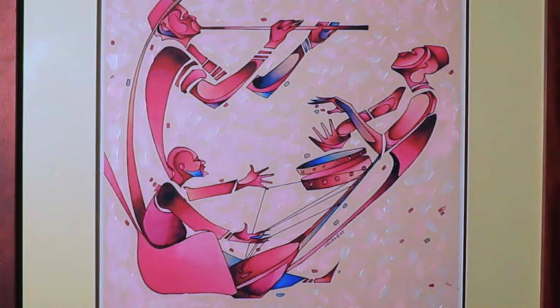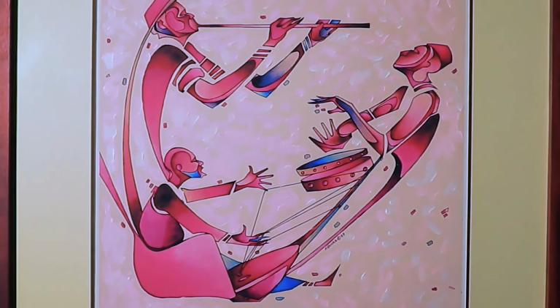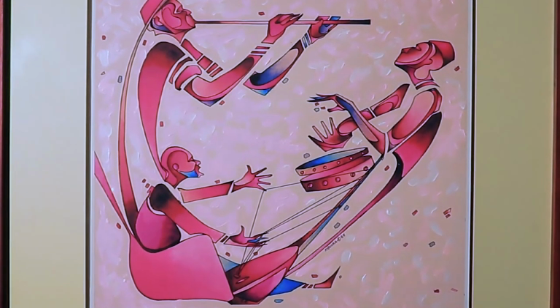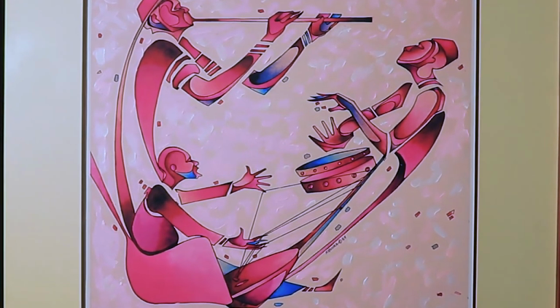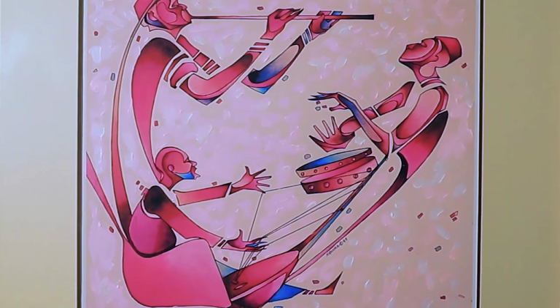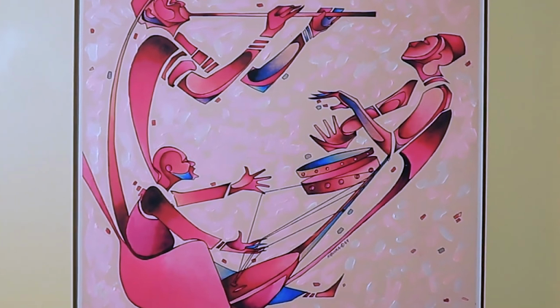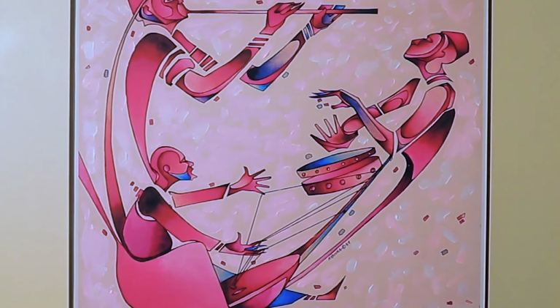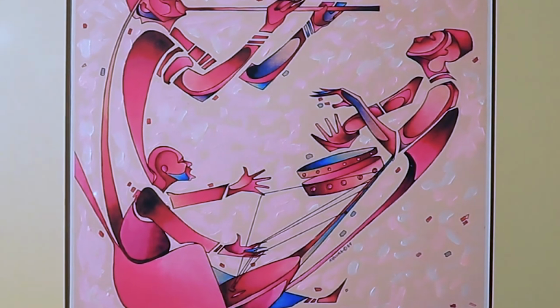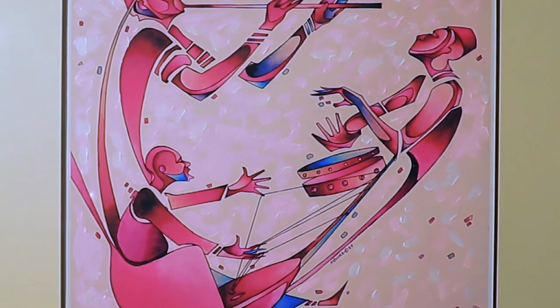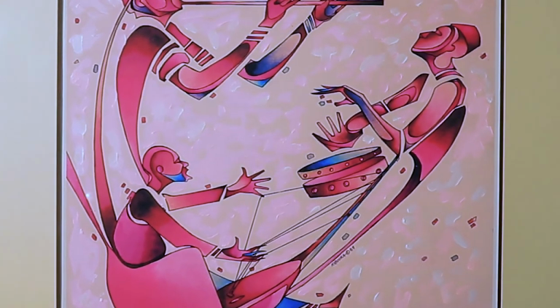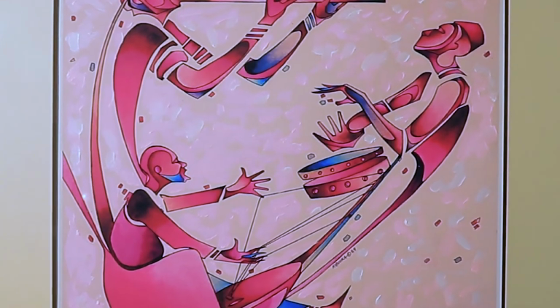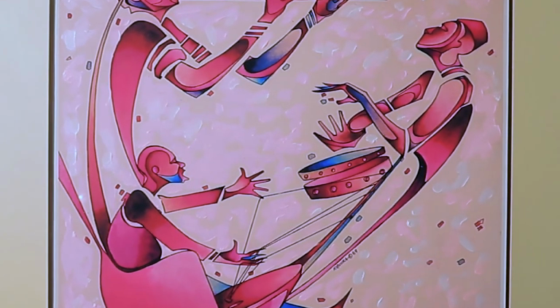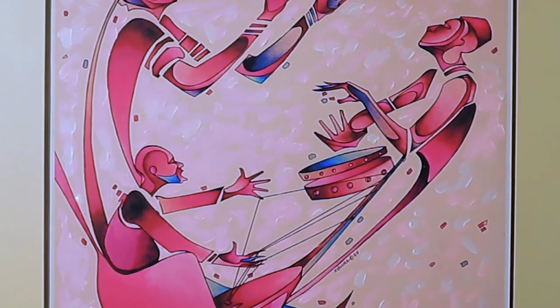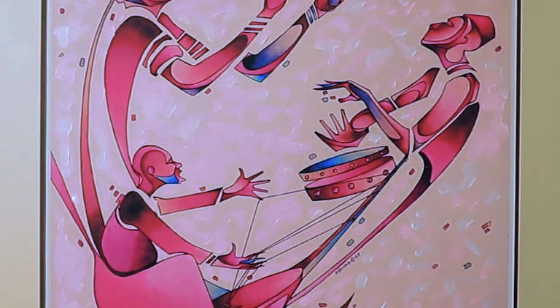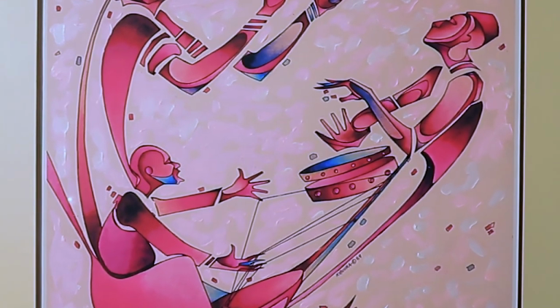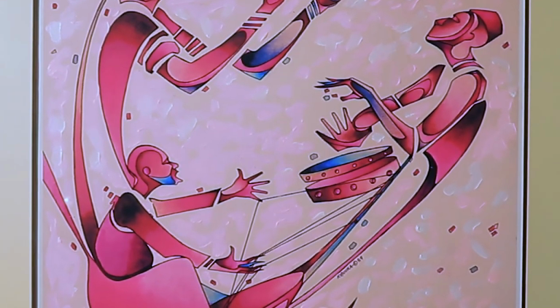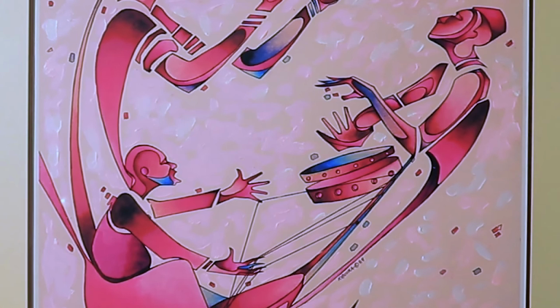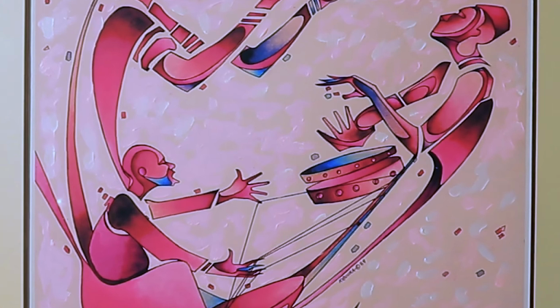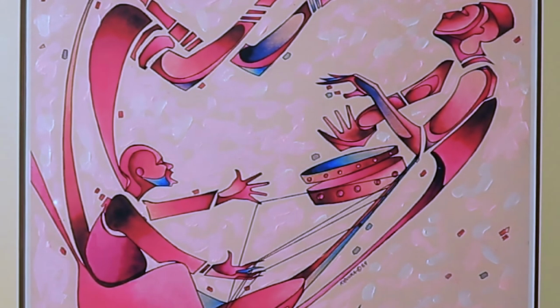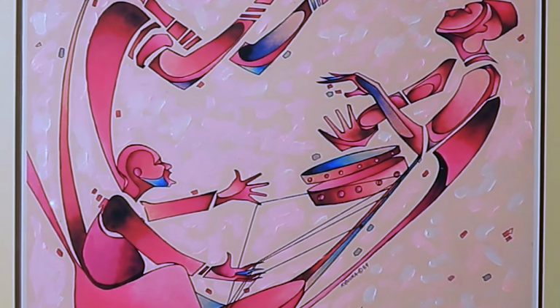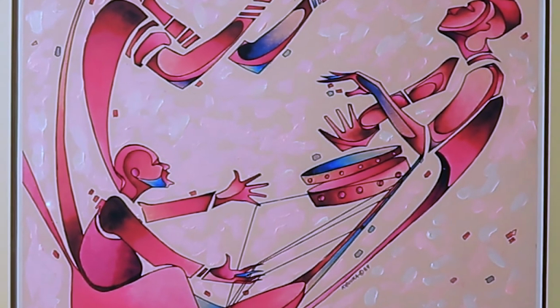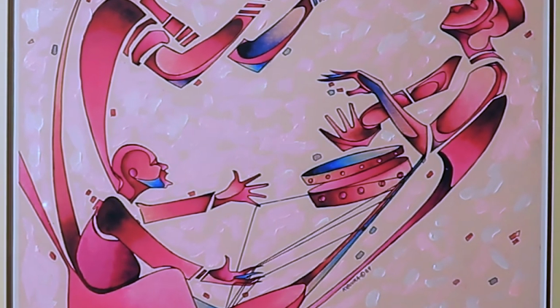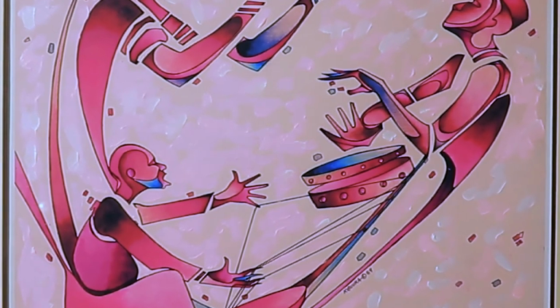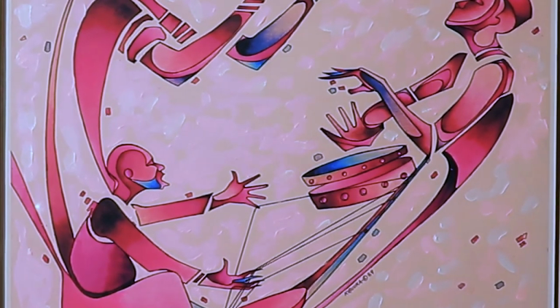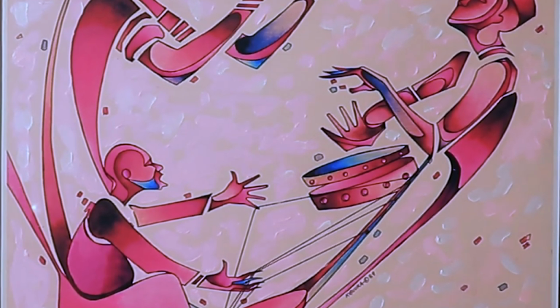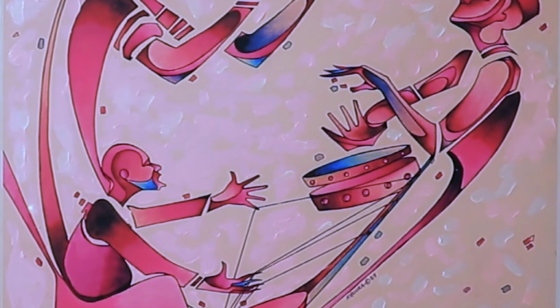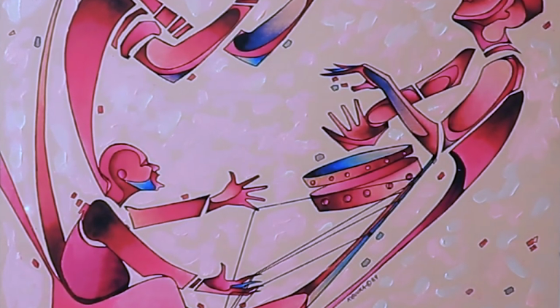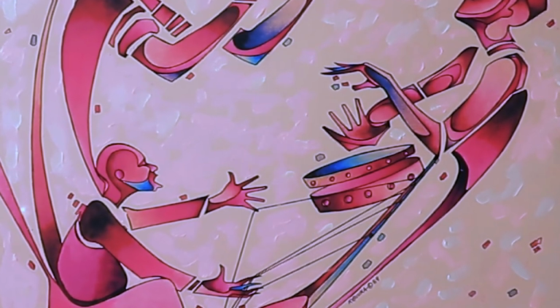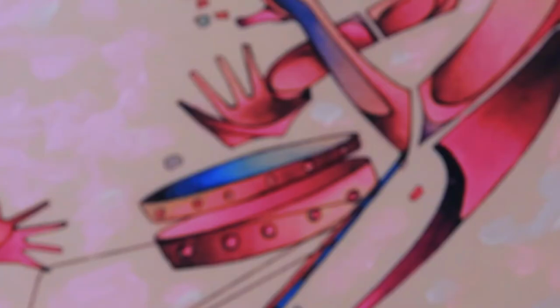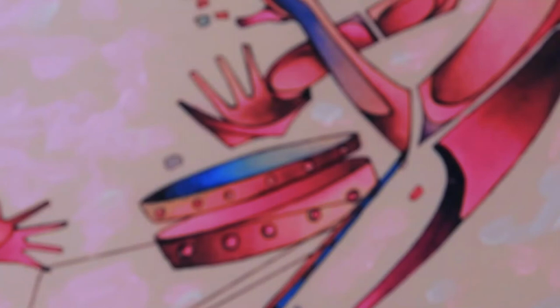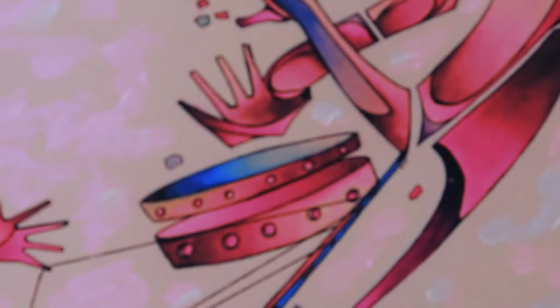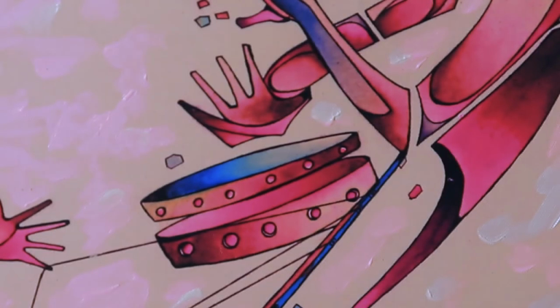Here's another interesting piece called 'The Orchestra.' You can see different musicians, but again the technique is the toning technique.